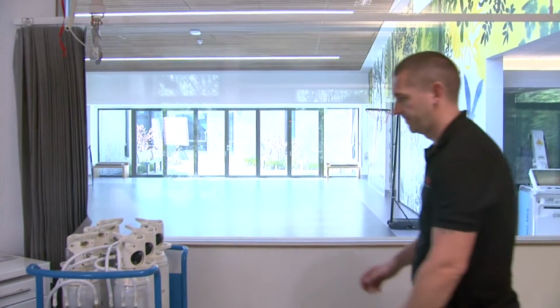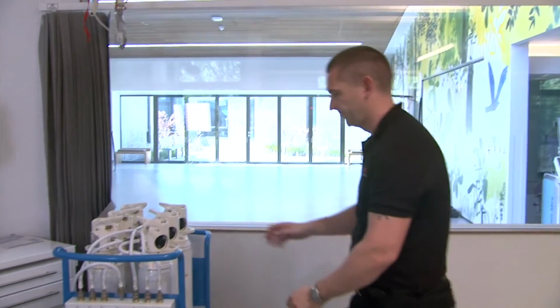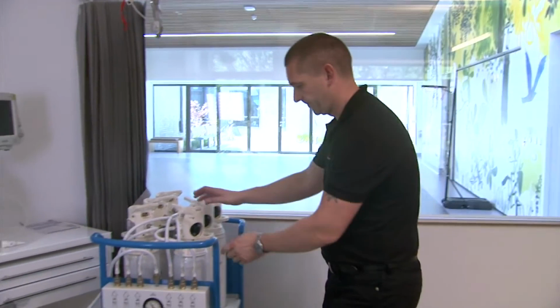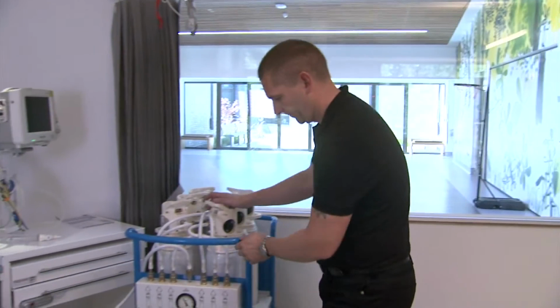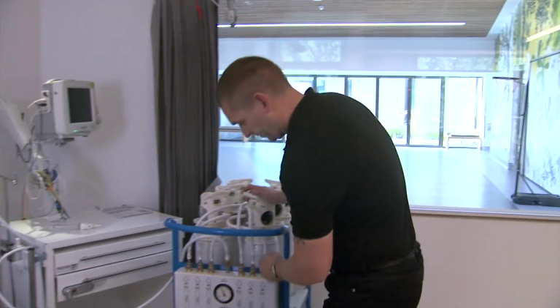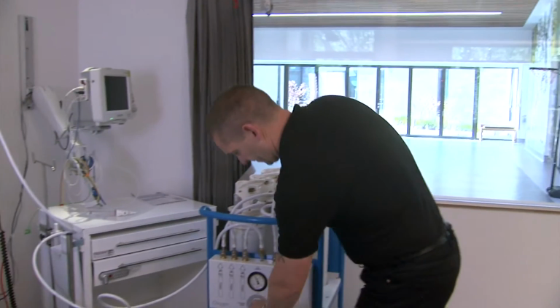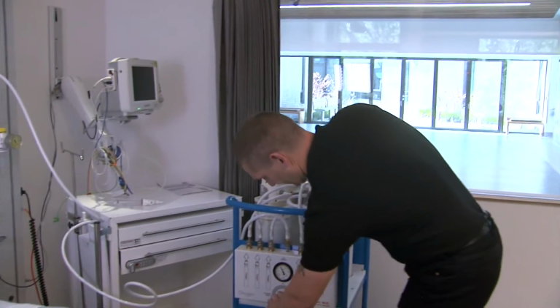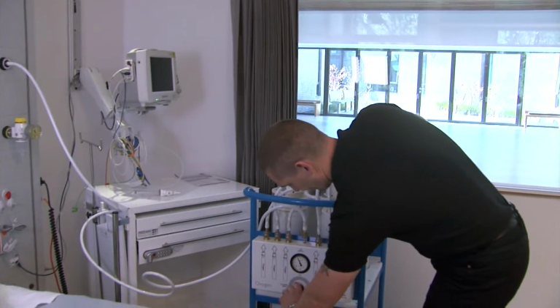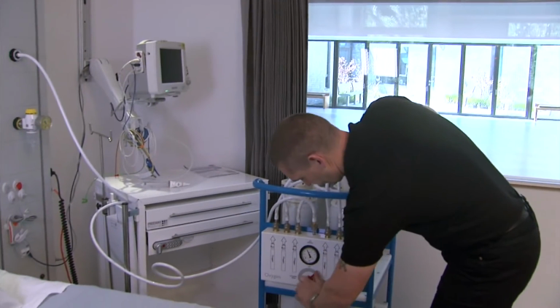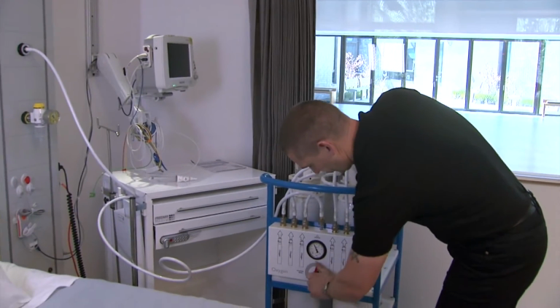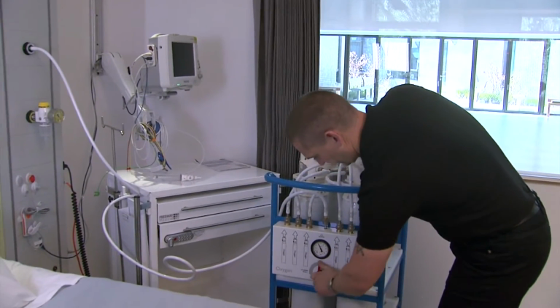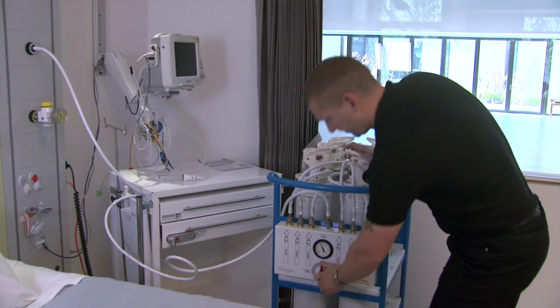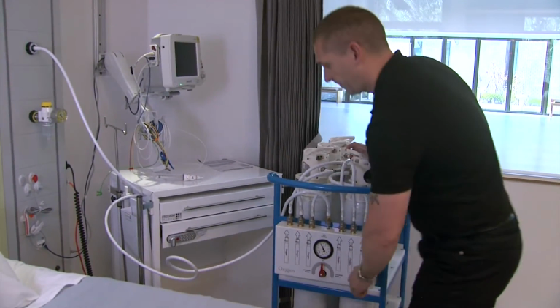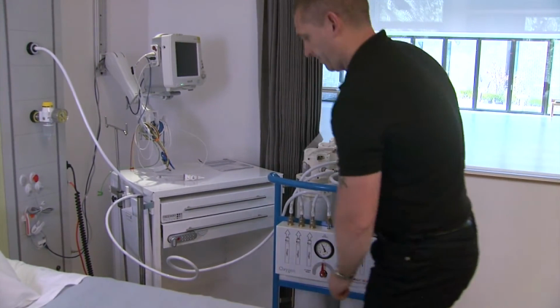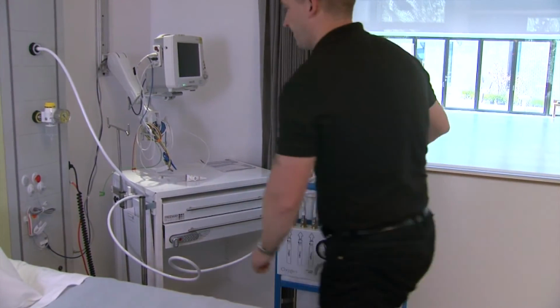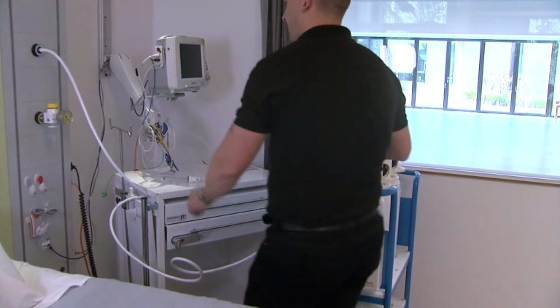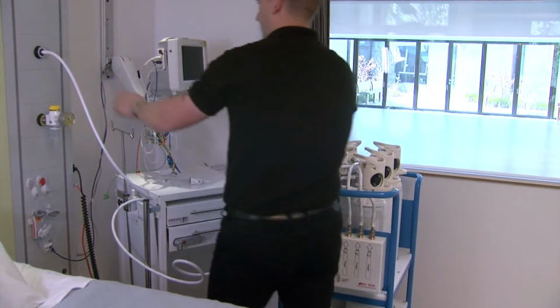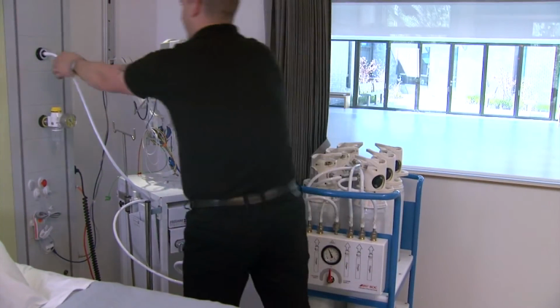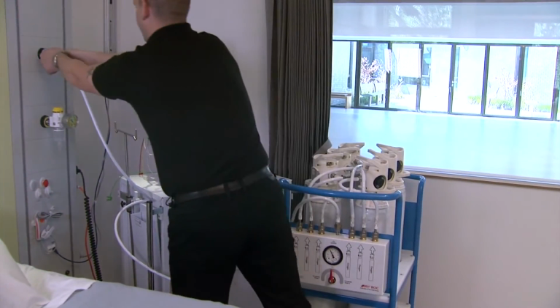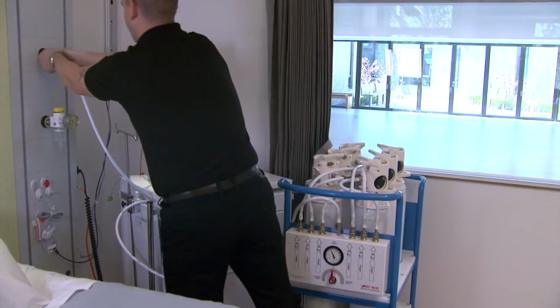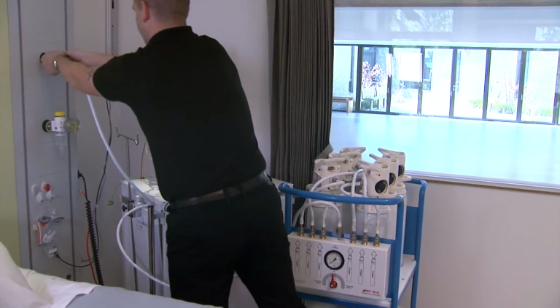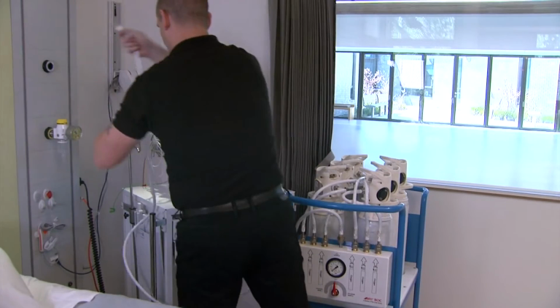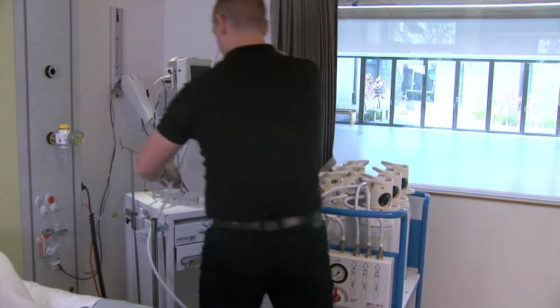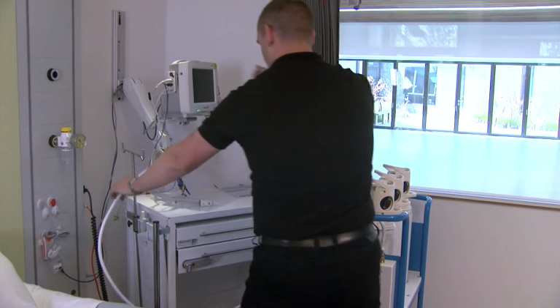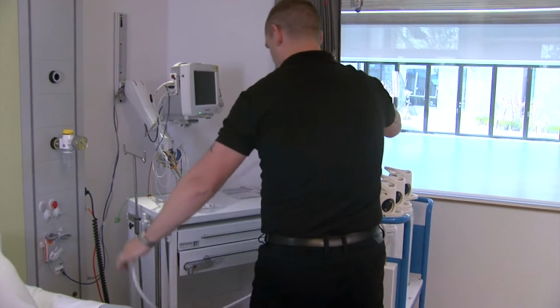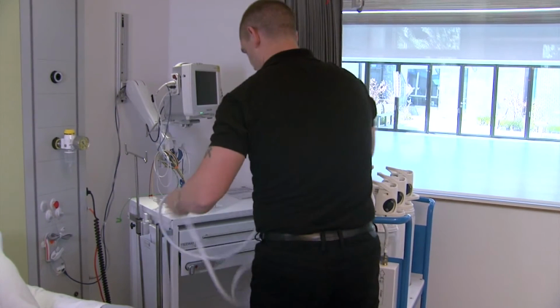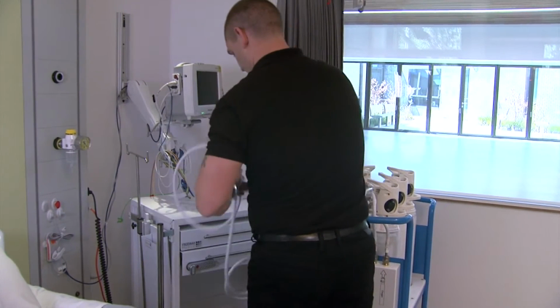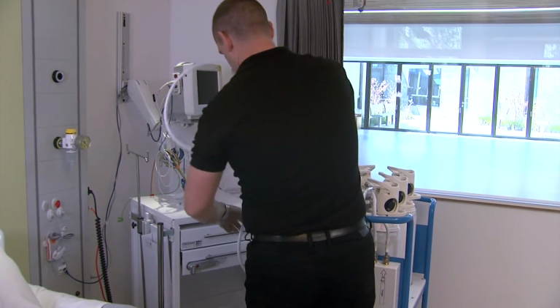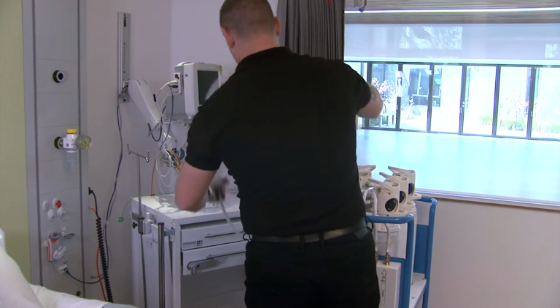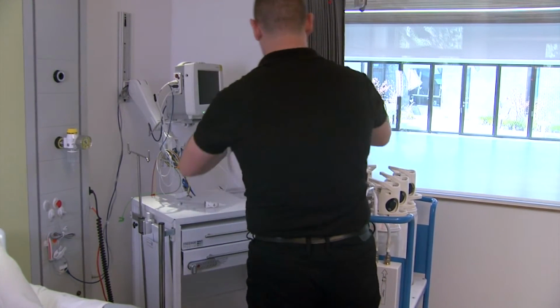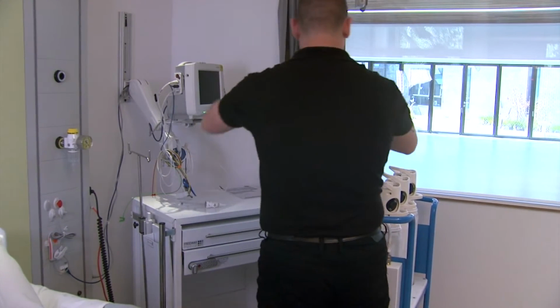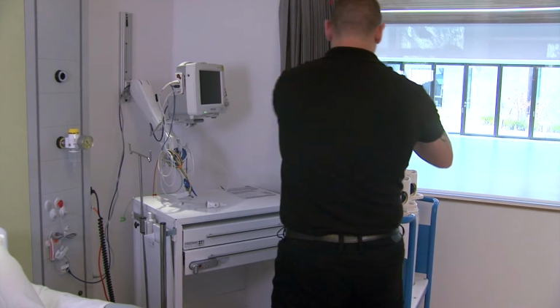Connect the Backfeed Kit via a hose with gas specific probe connection into a terminal unit or gas outlet, wherever convenient, even bedside if required.